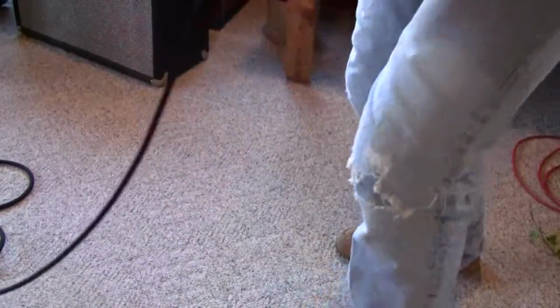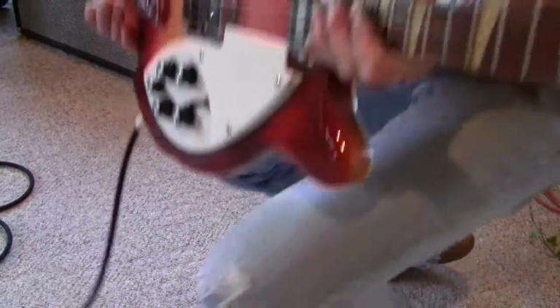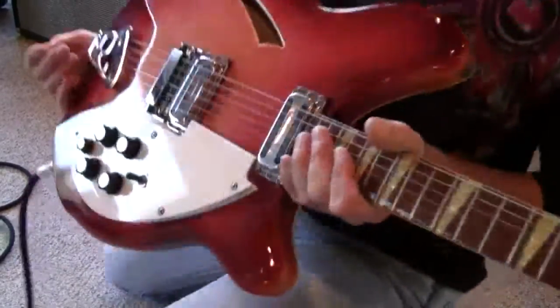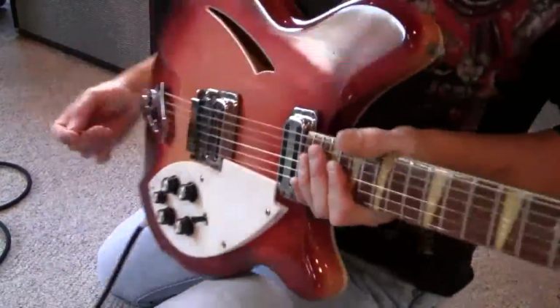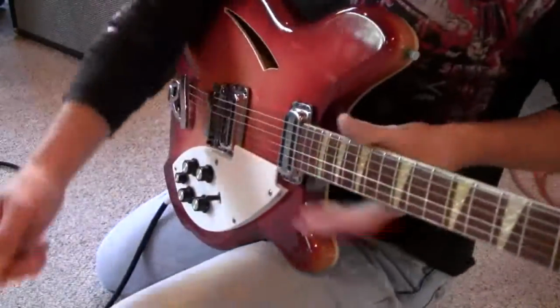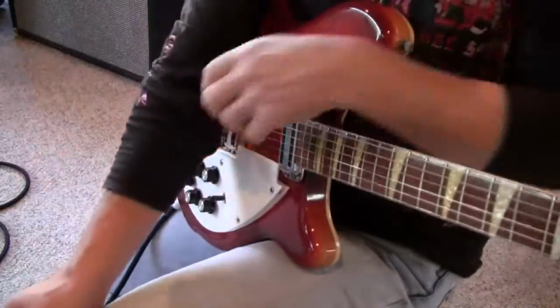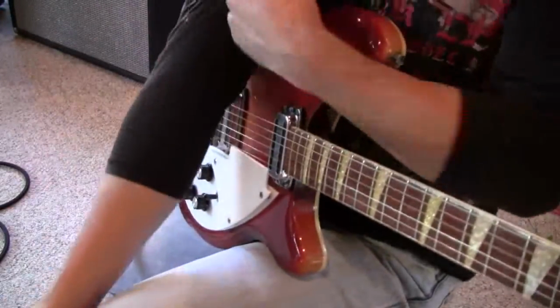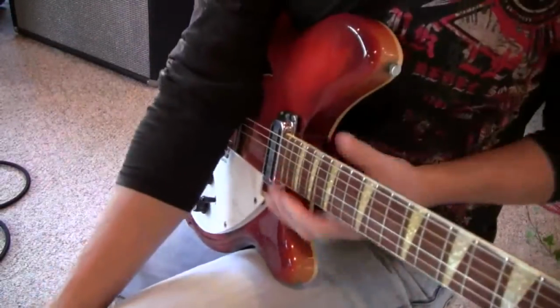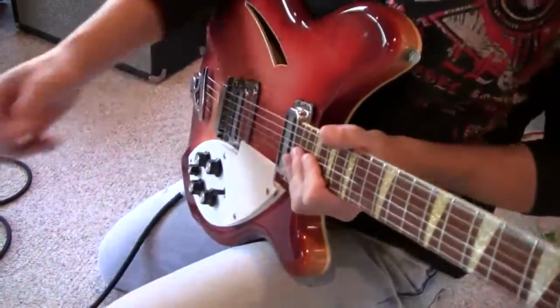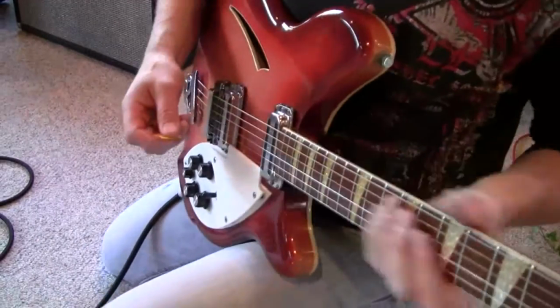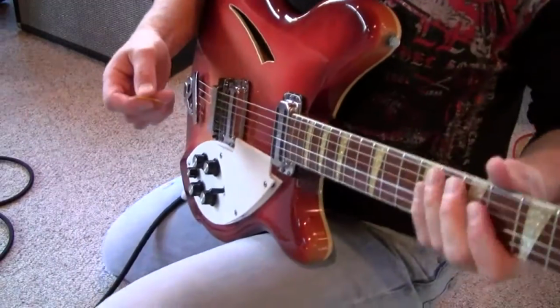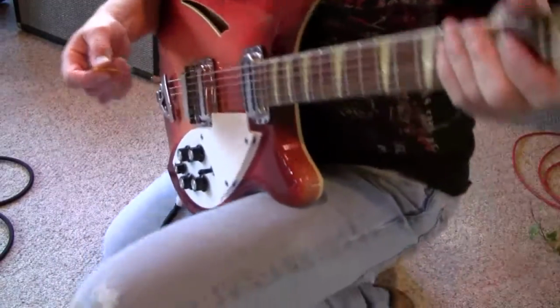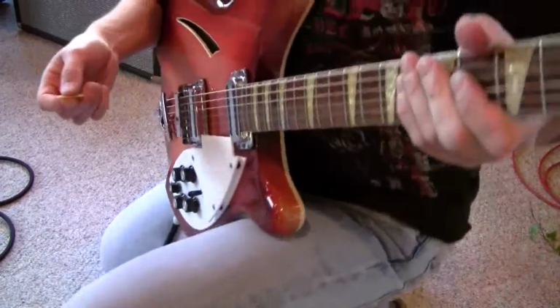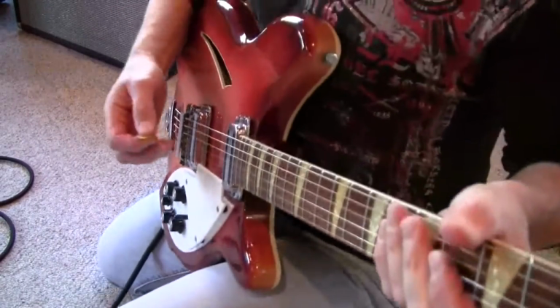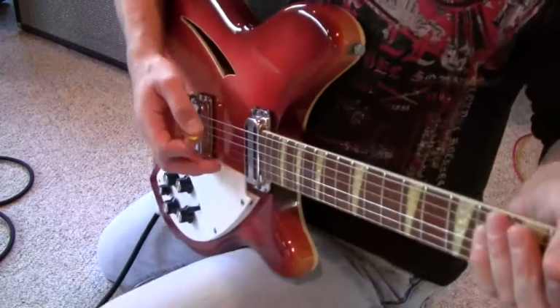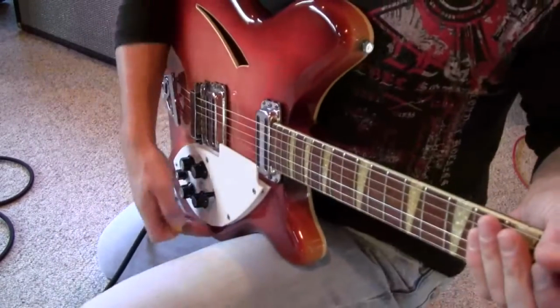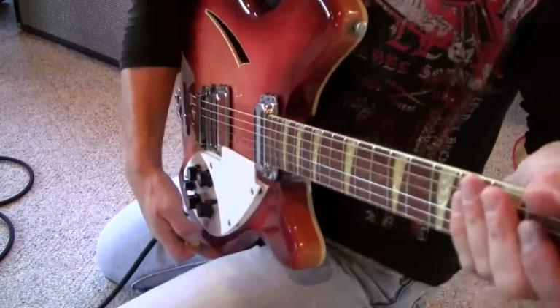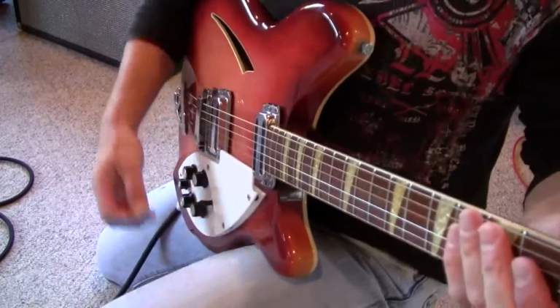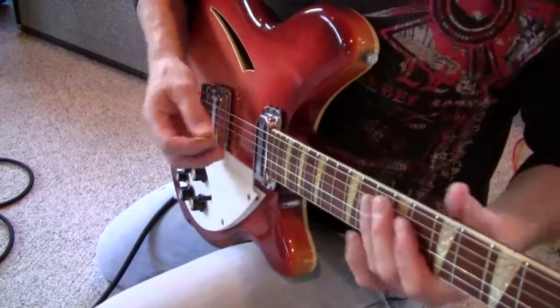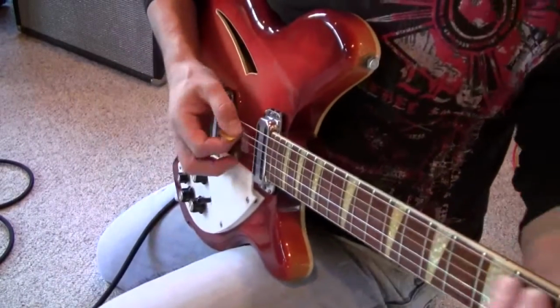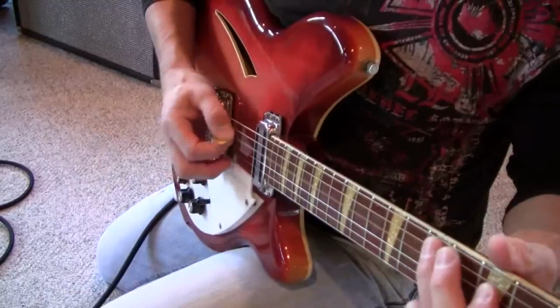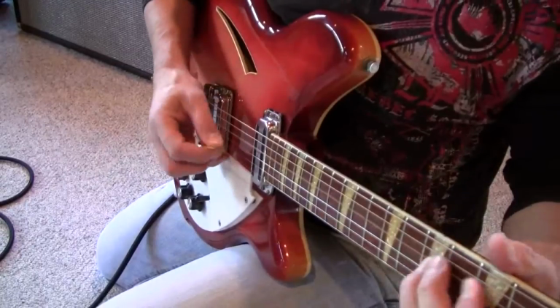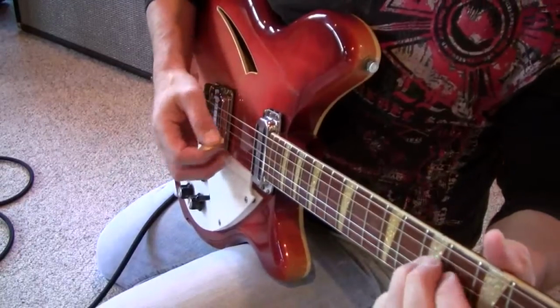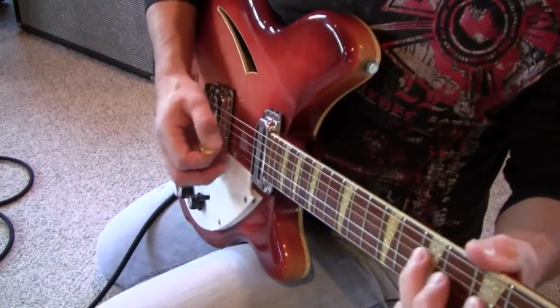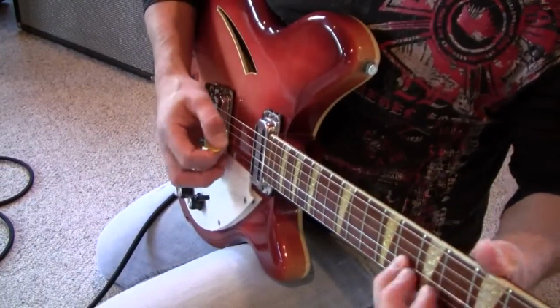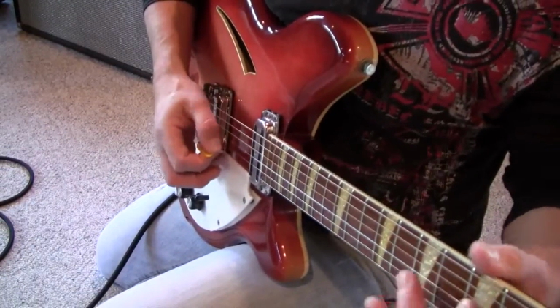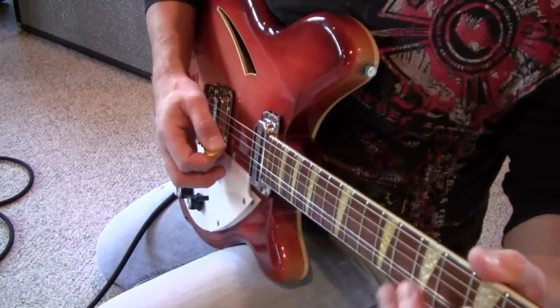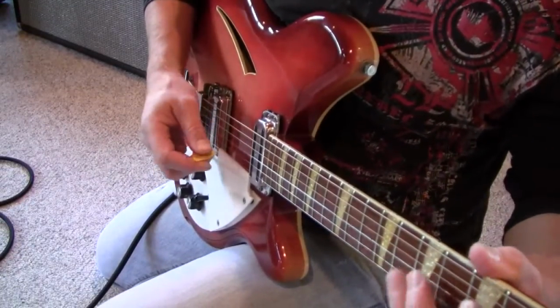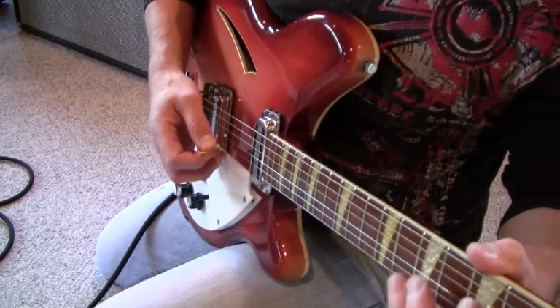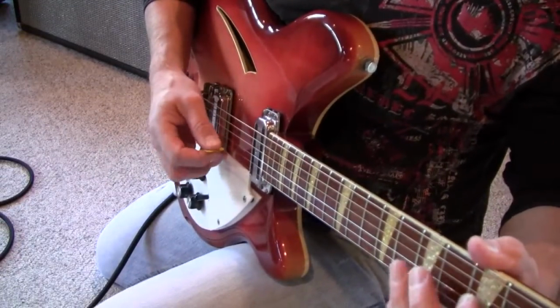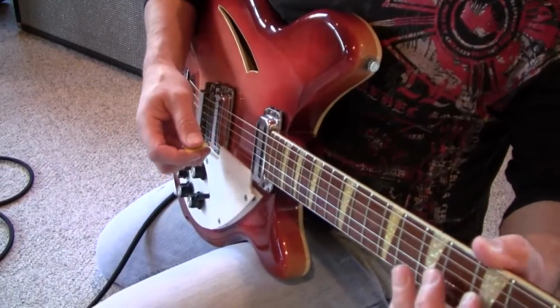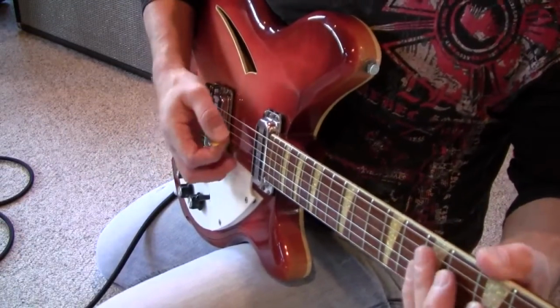Here's just another one of these — I just like doing videos like this. I guess, I don't know, it just gets closer to guitar. Here it is unplugged. It just got sustained.